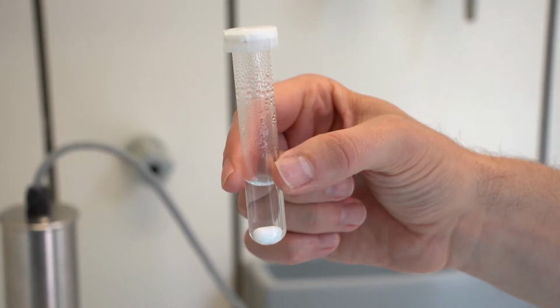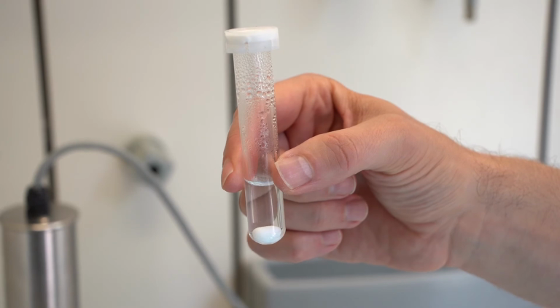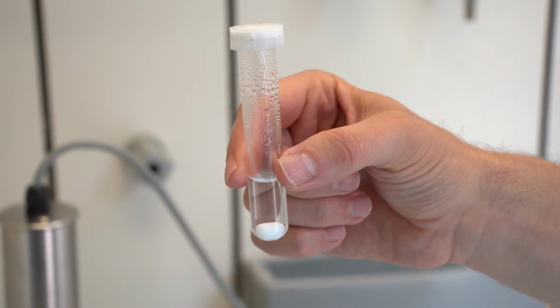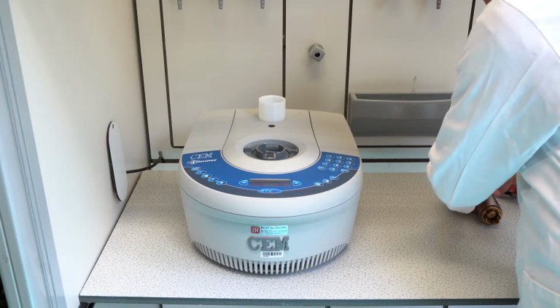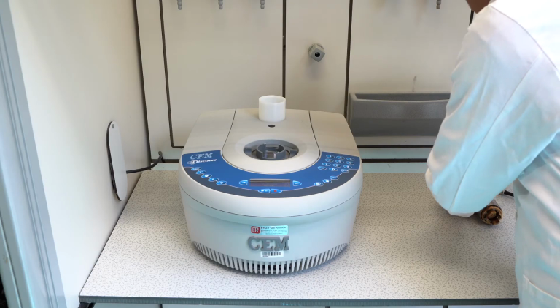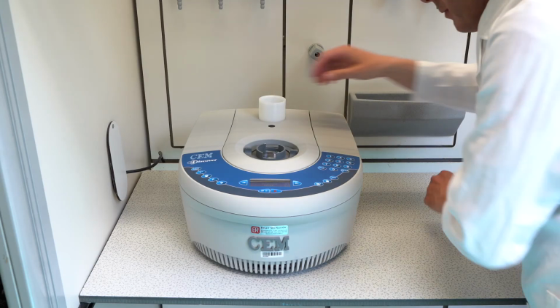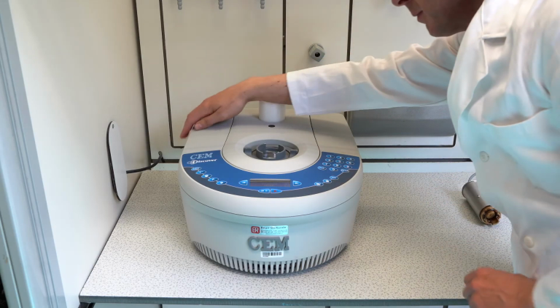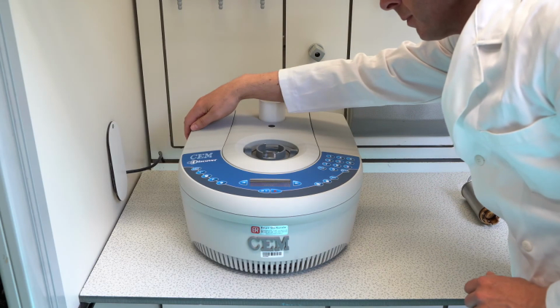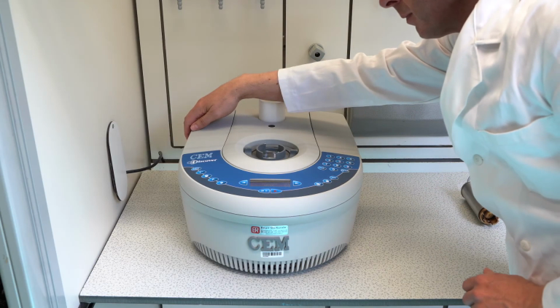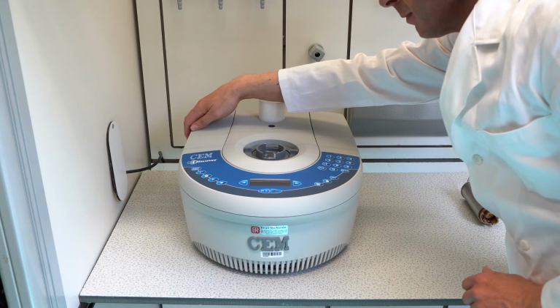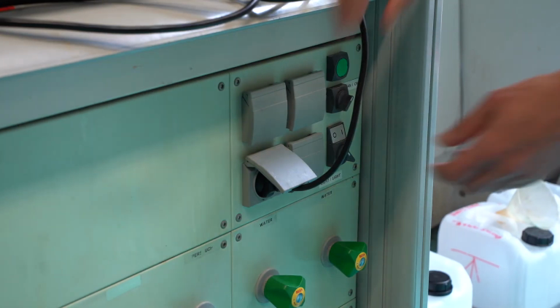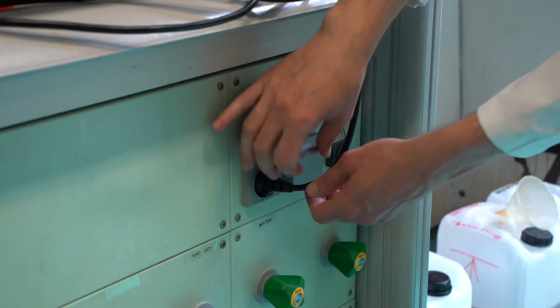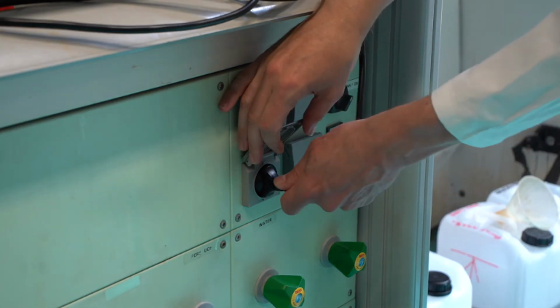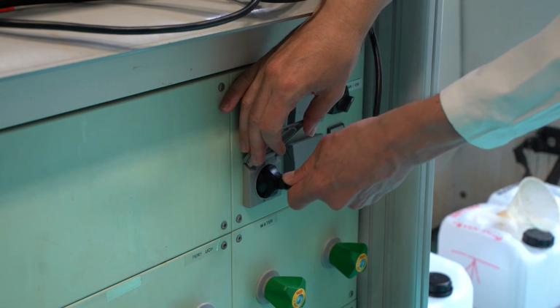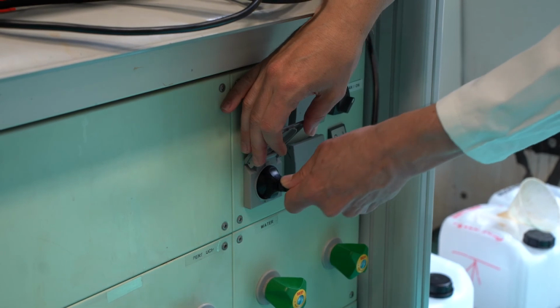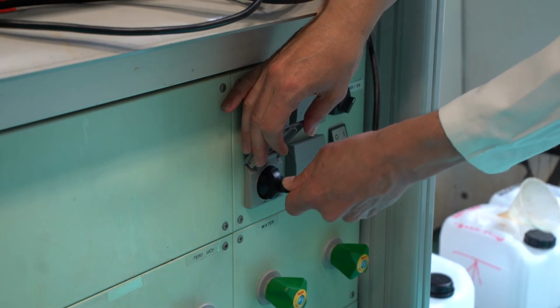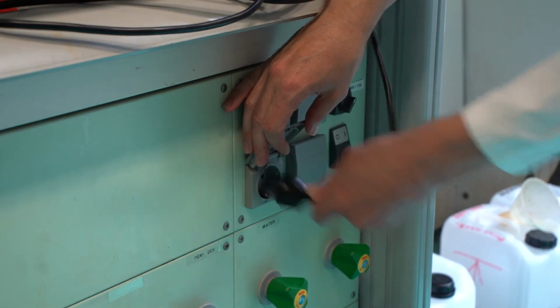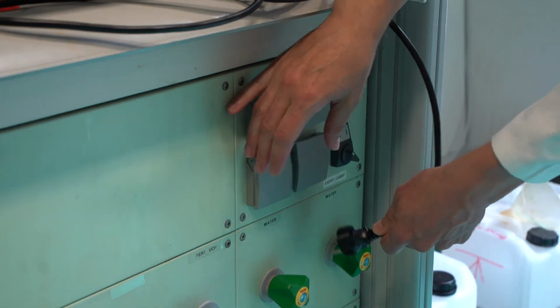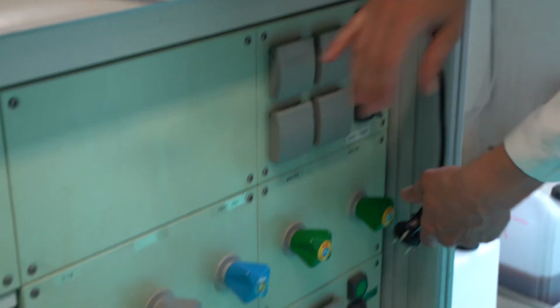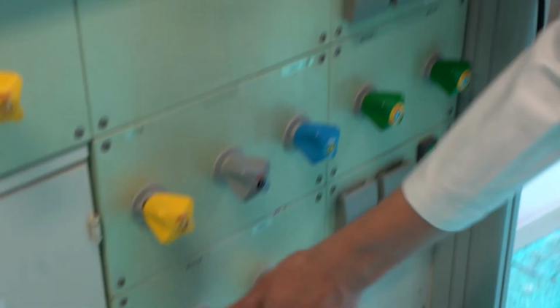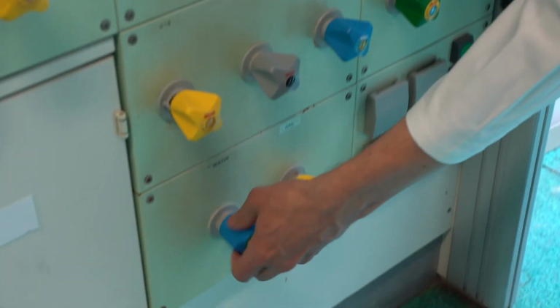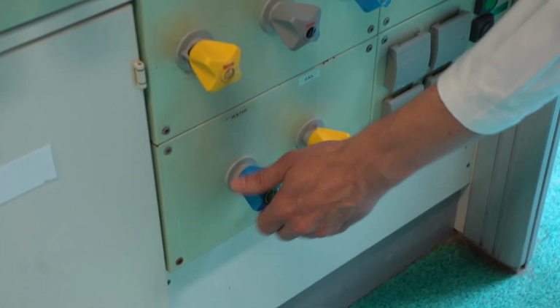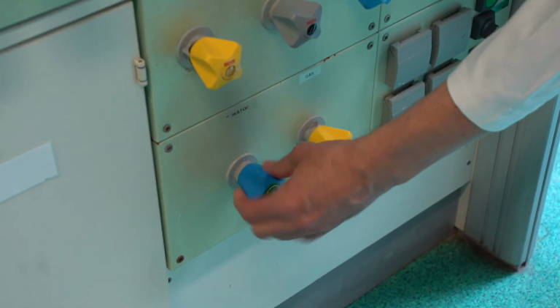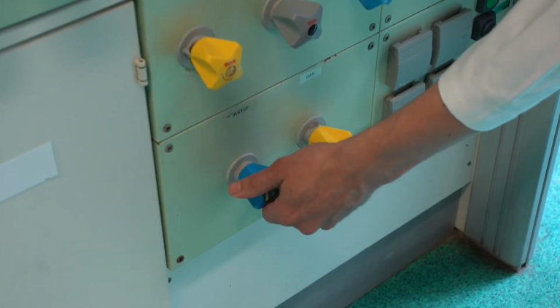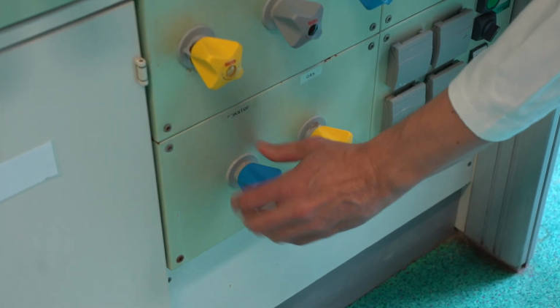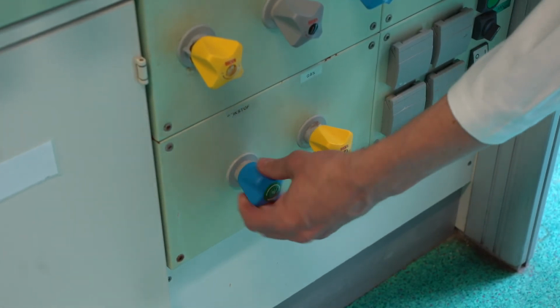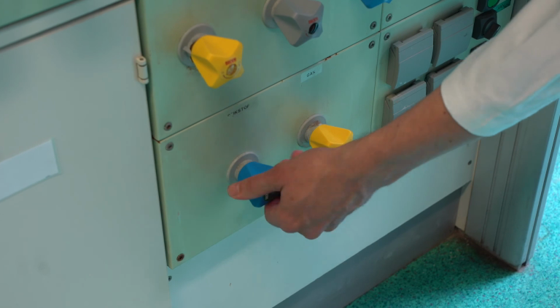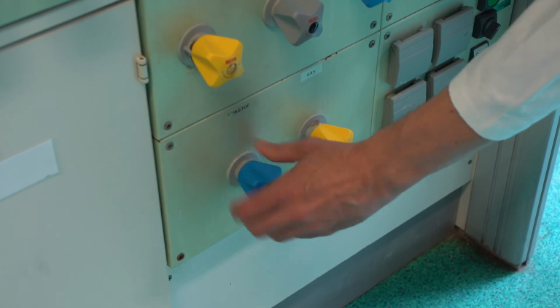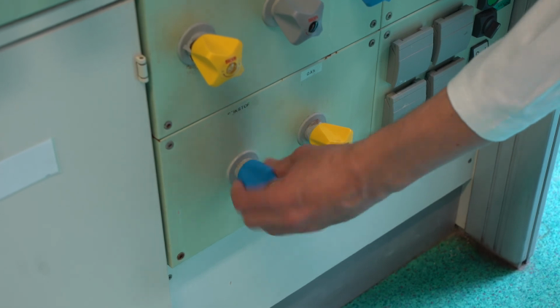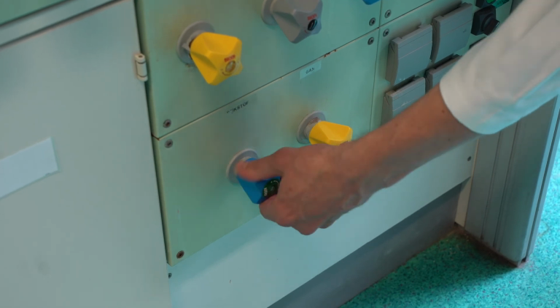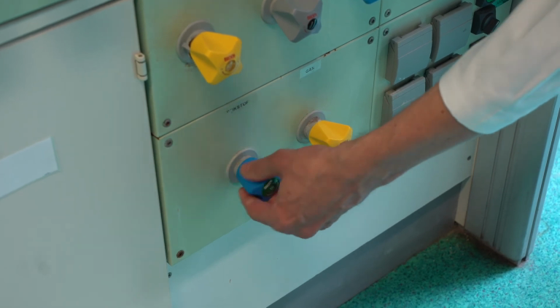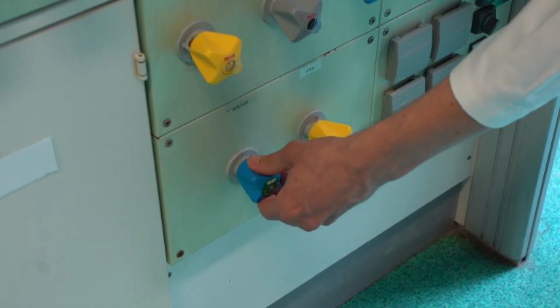After using the microwave, turn off the microwave and close the nitrogen tap. Pull out the power plug from the socket and dispose of any rubbish and waste. The test tube and pressure regulating lid can be reused a number of times.